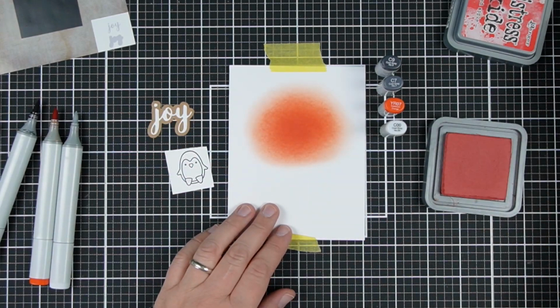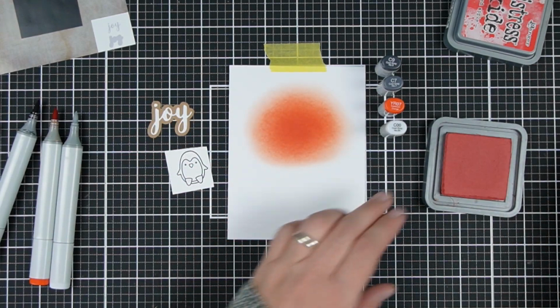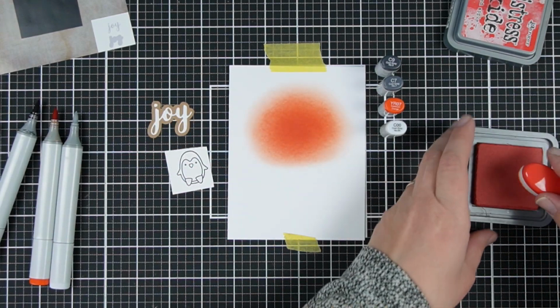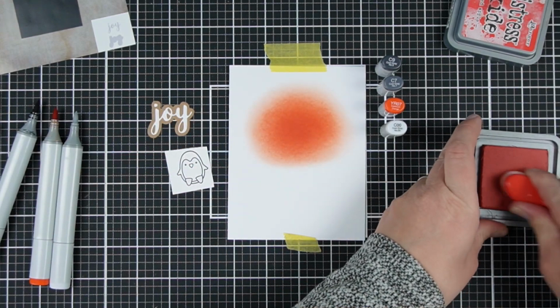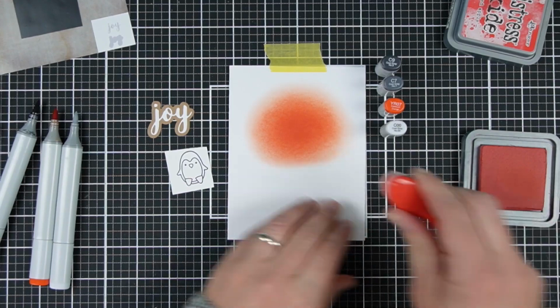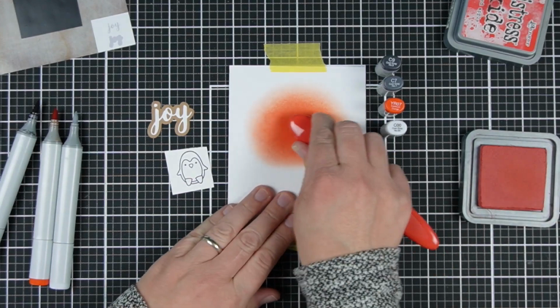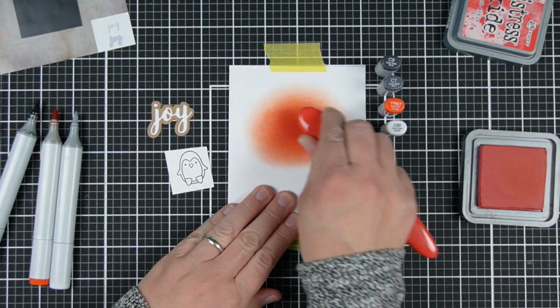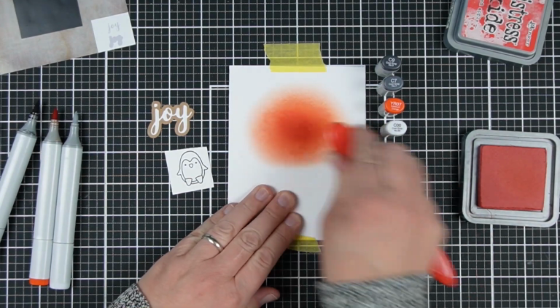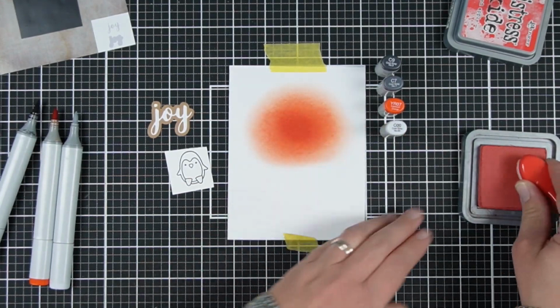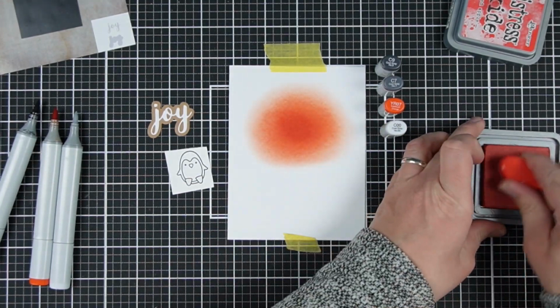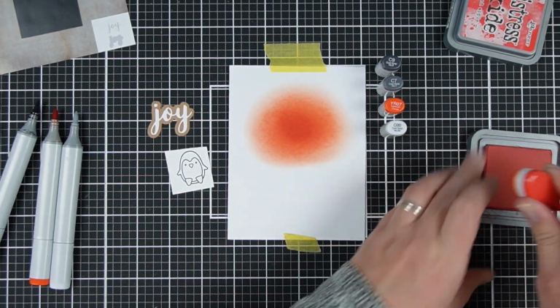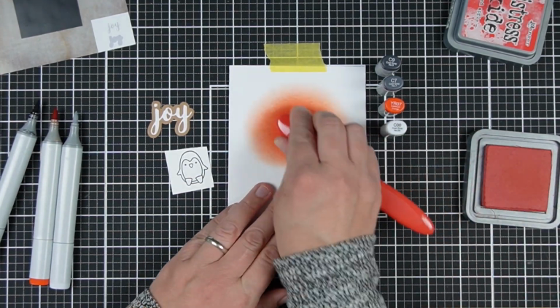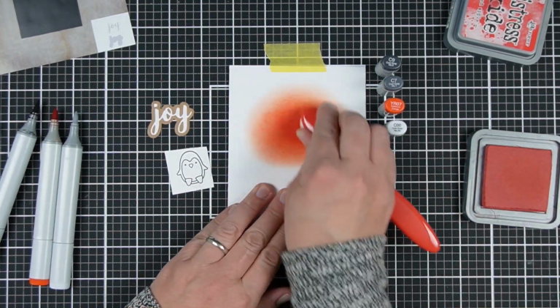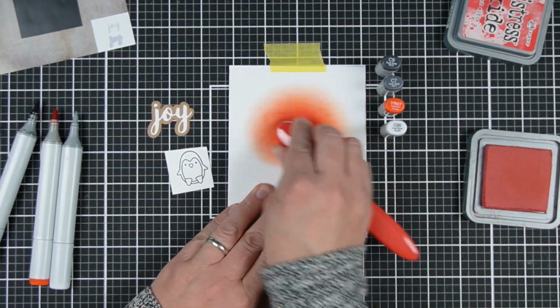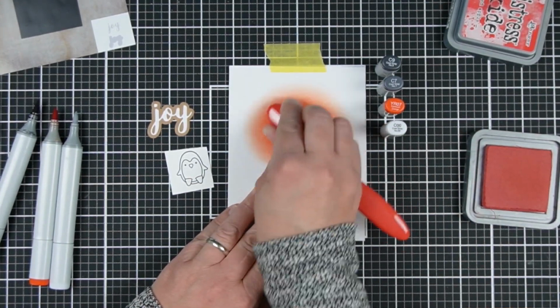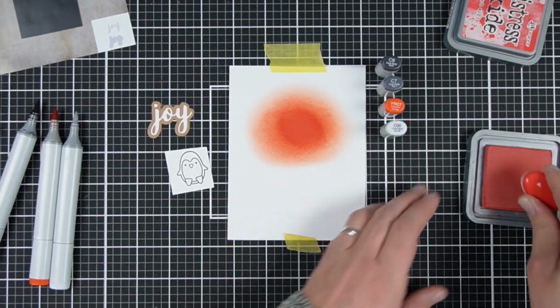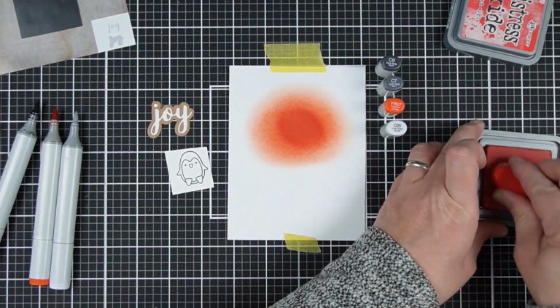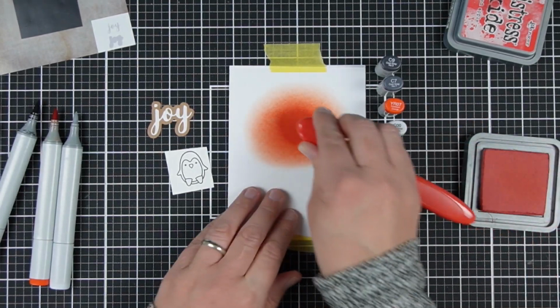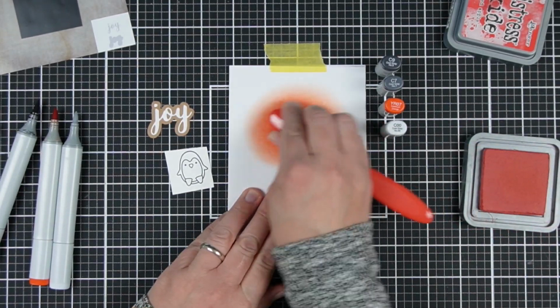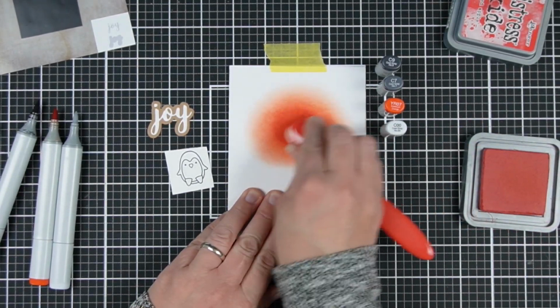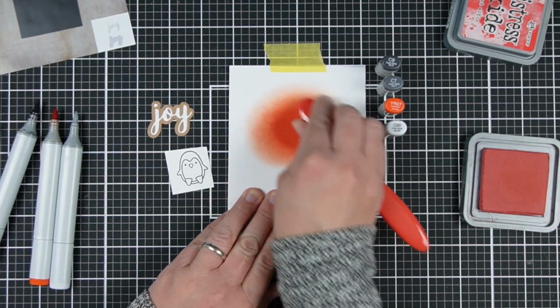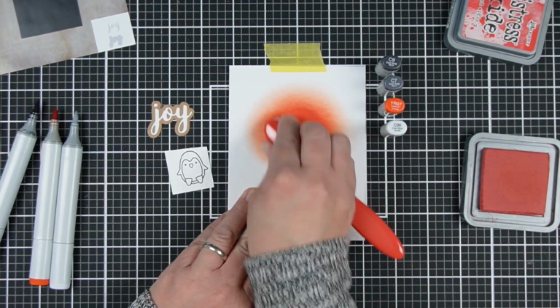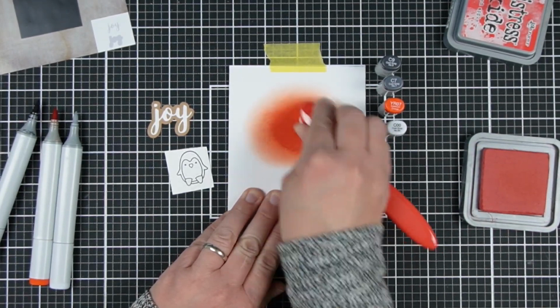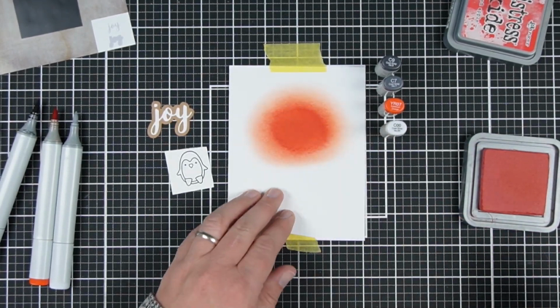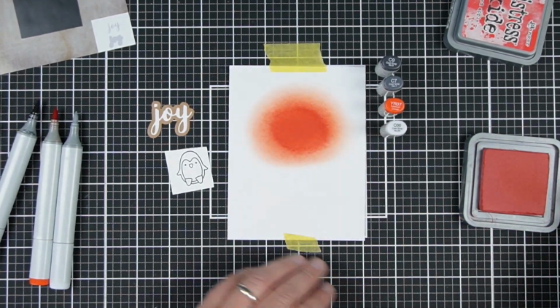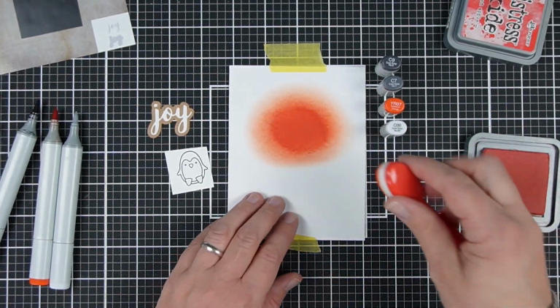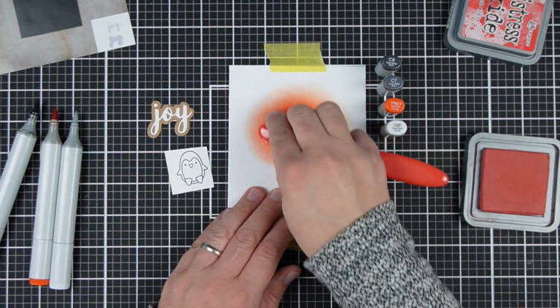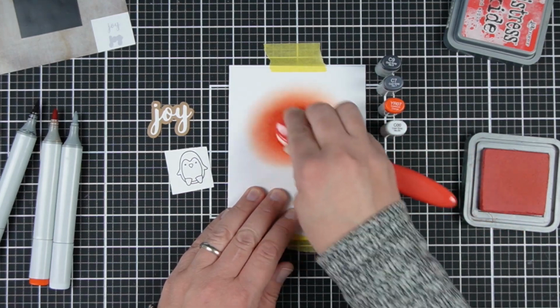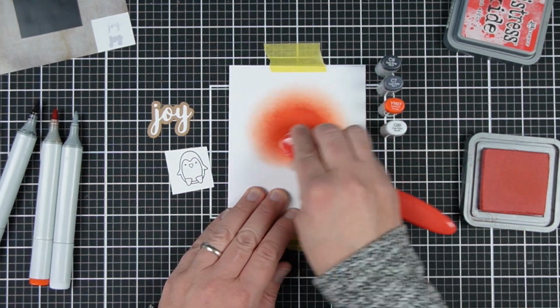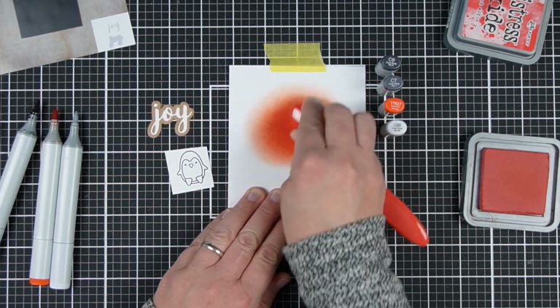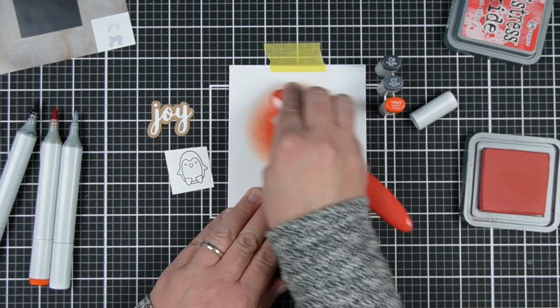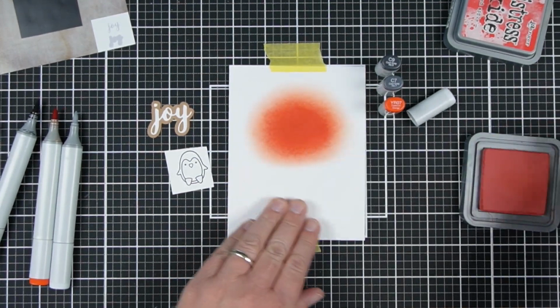Maybe it's just Christmas Eve and you could spend a little bit more time on this card. I'm going to use two colors of ink, blend just a little bit more, and add a little bit more contrast with that second color.